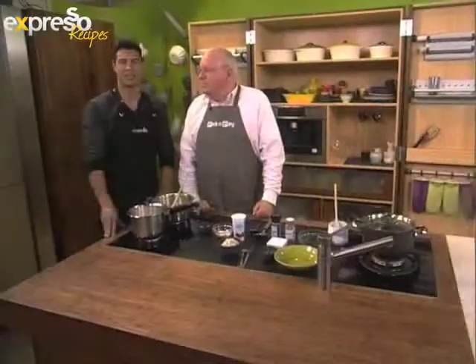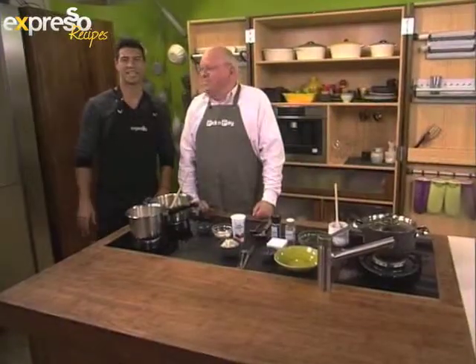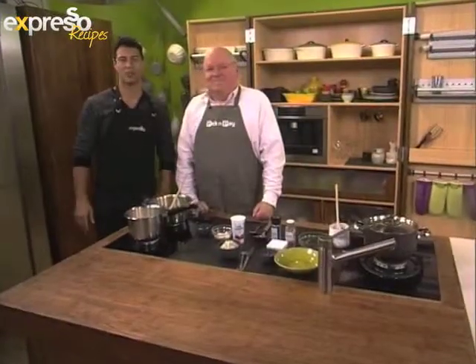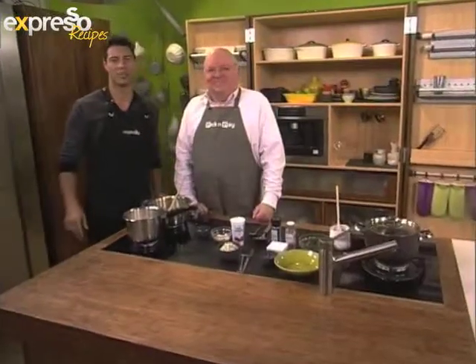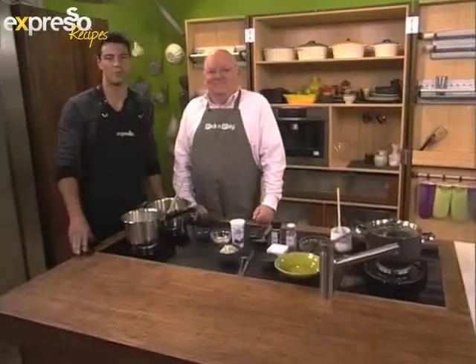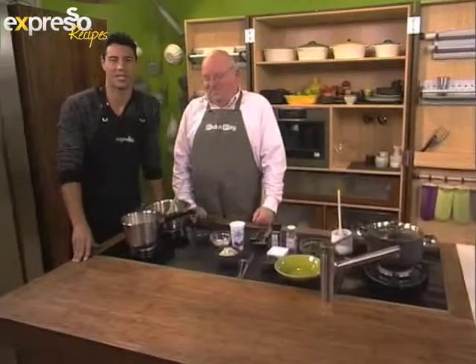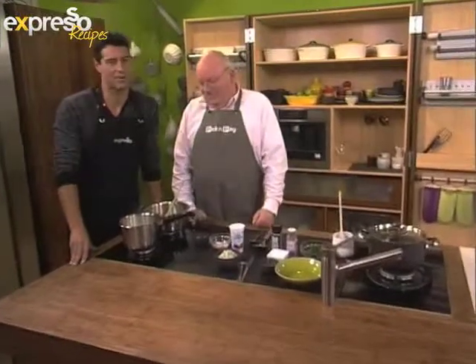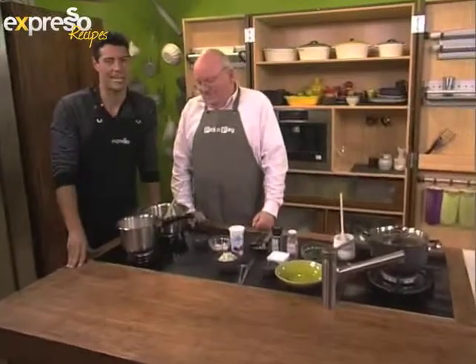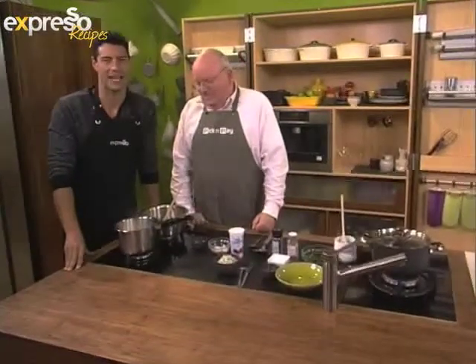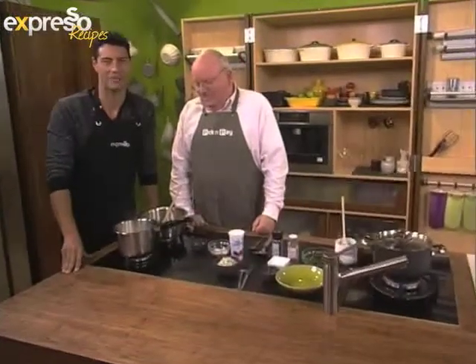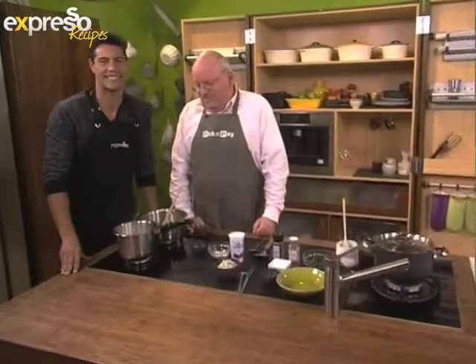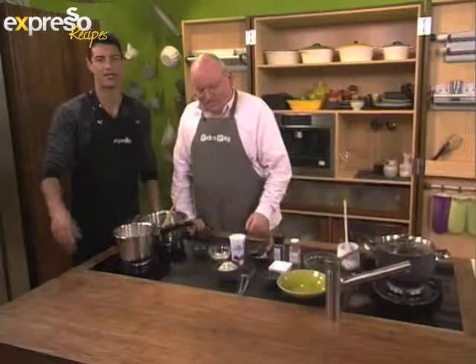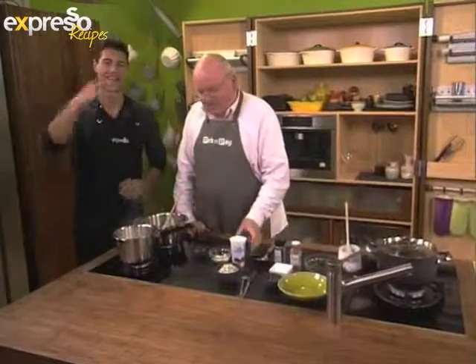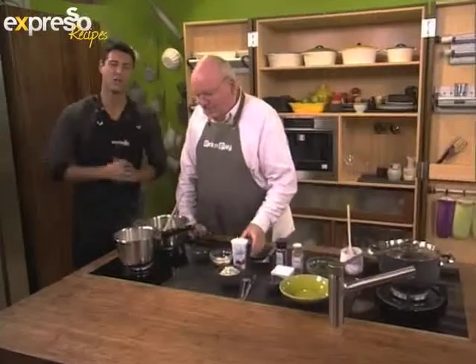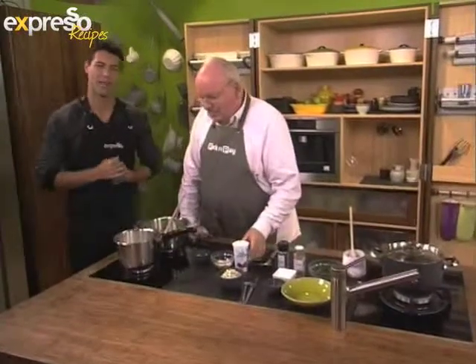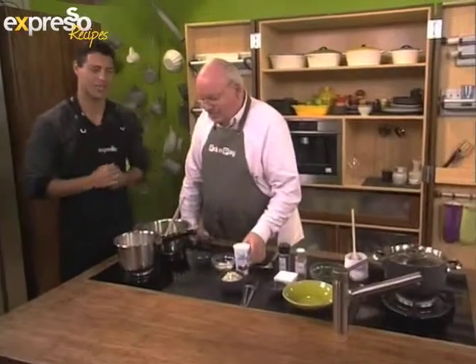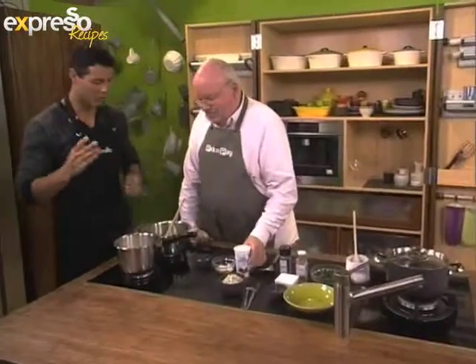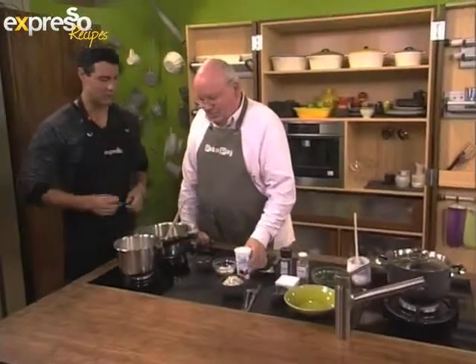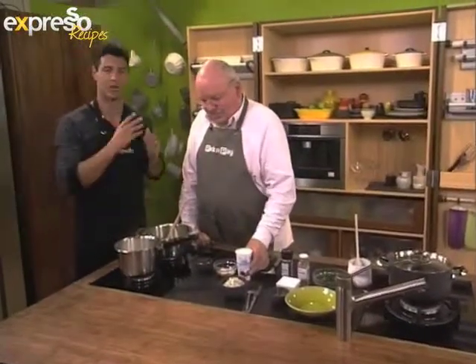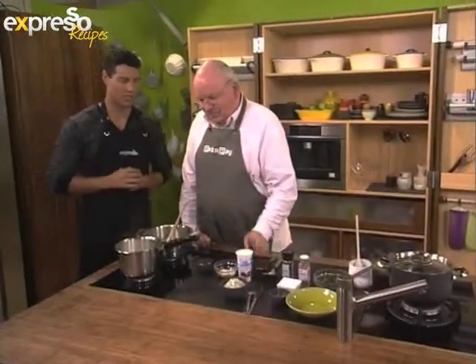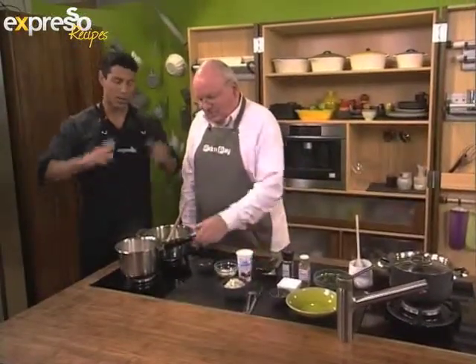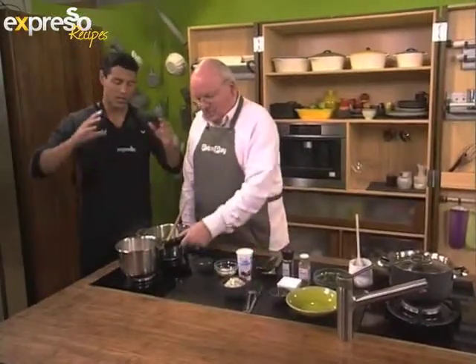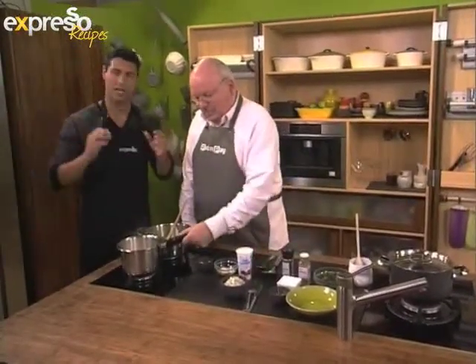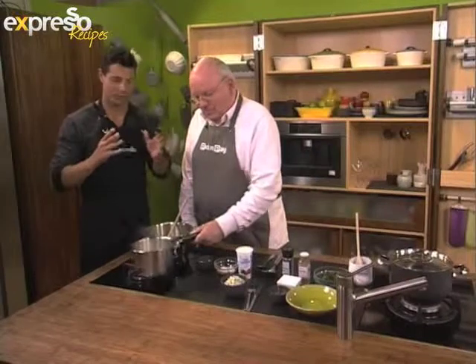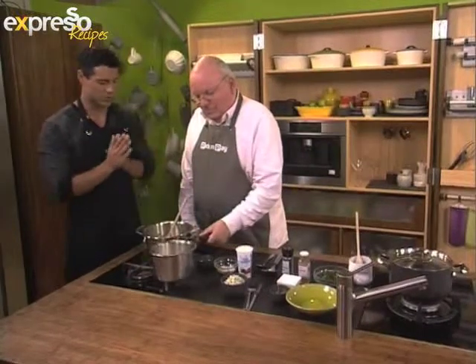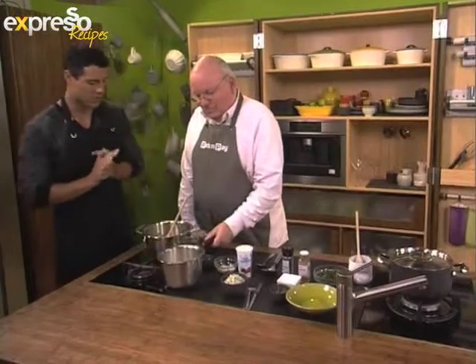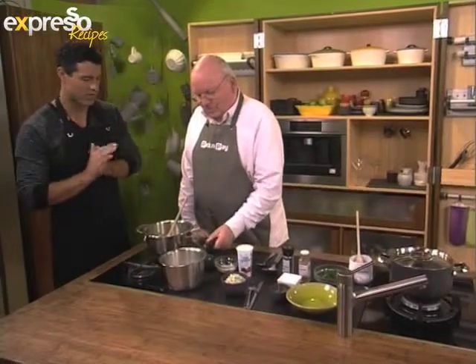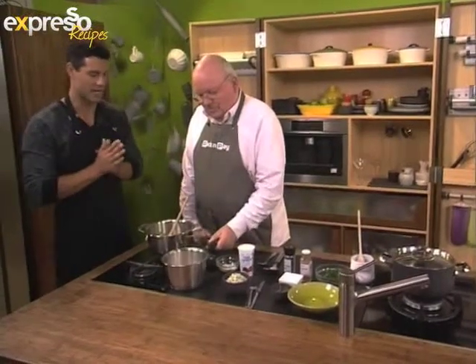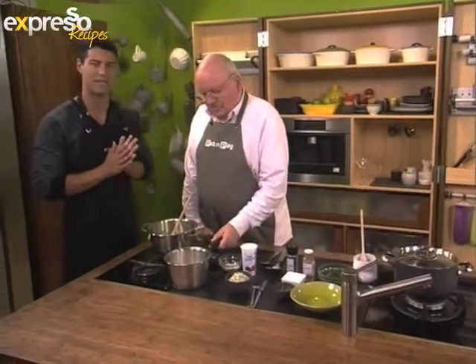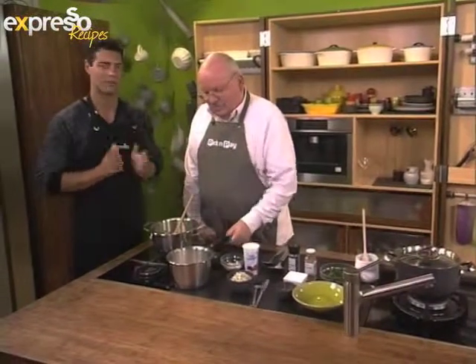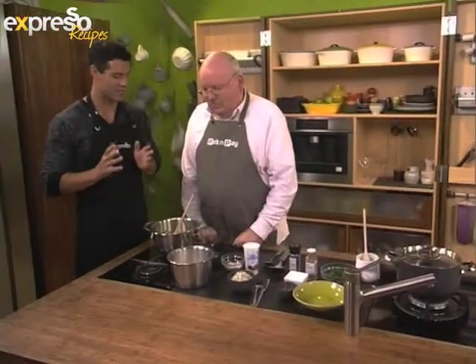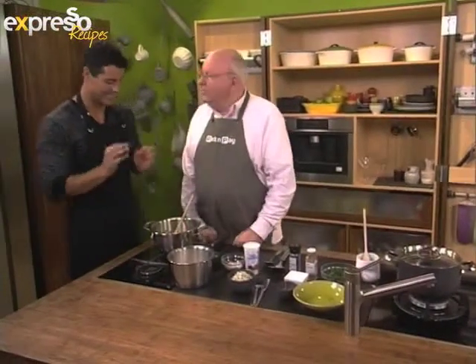Welcome back. You're watching Expresso here on SABC3. Hope you're enjoying this feel-good Monday with us. Just before the break, Mr. Michael told us all about spinach, and that's what we're going to use right now to make a lovely creamed spinach dish.